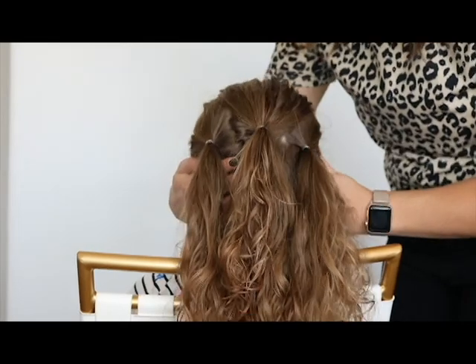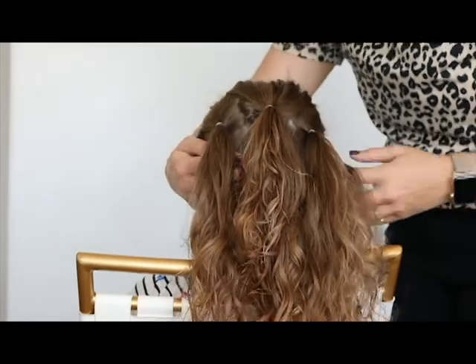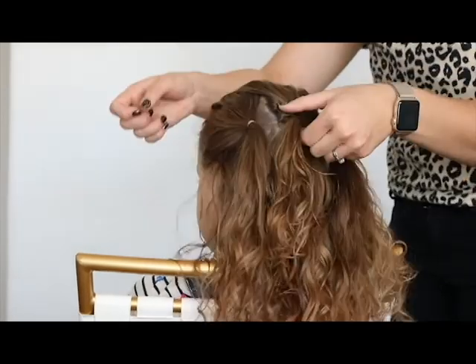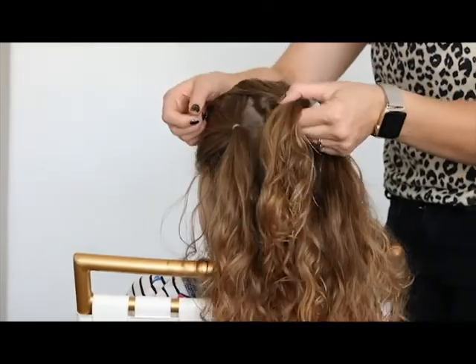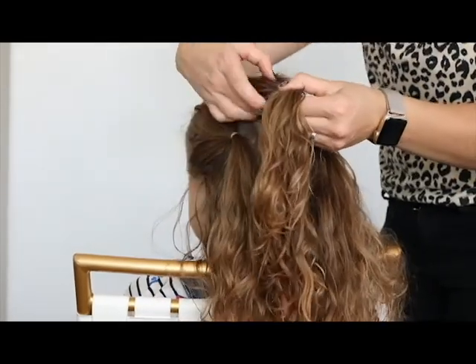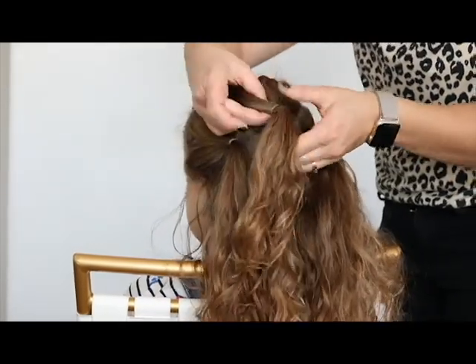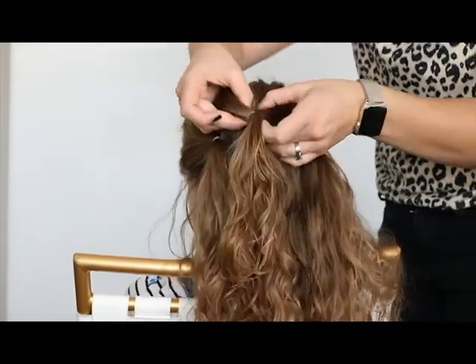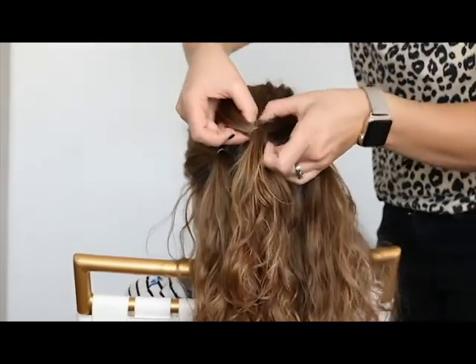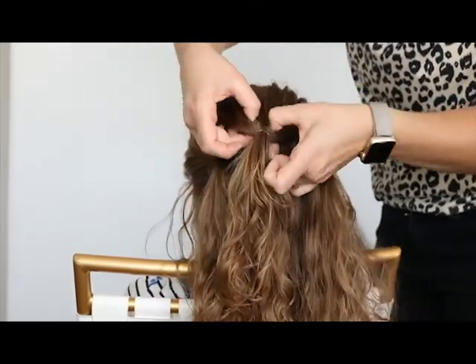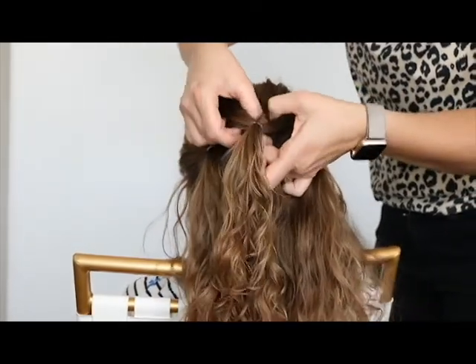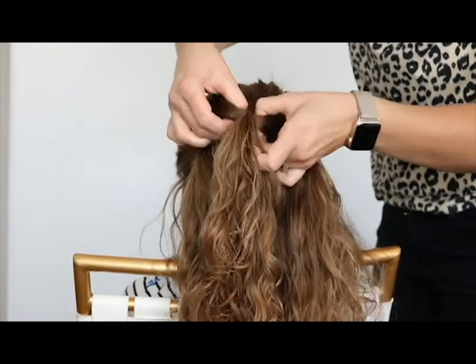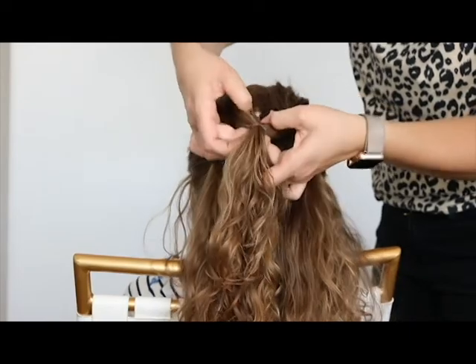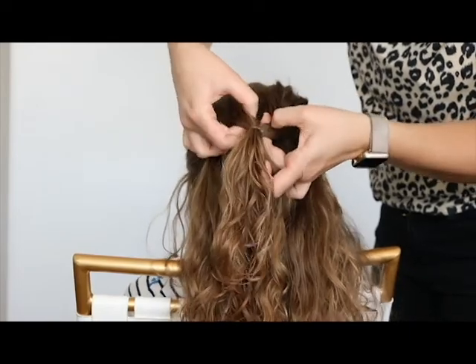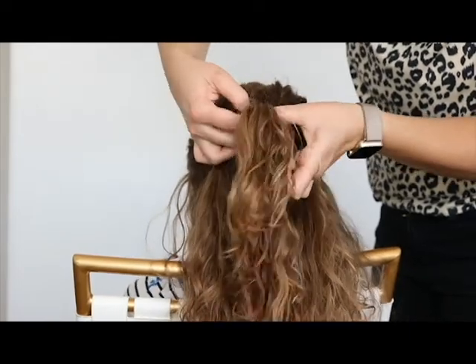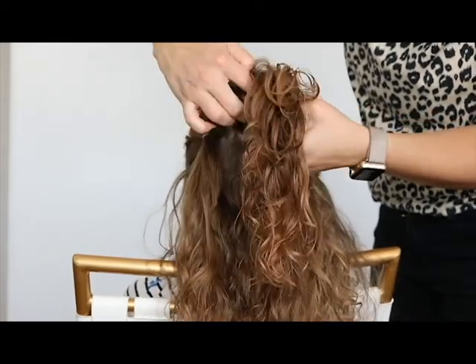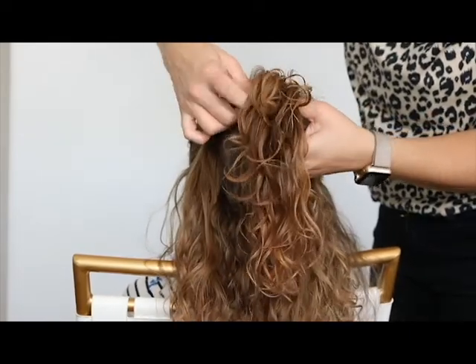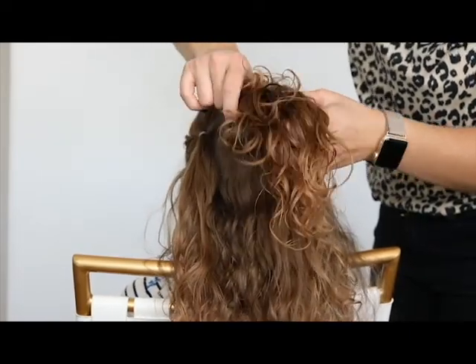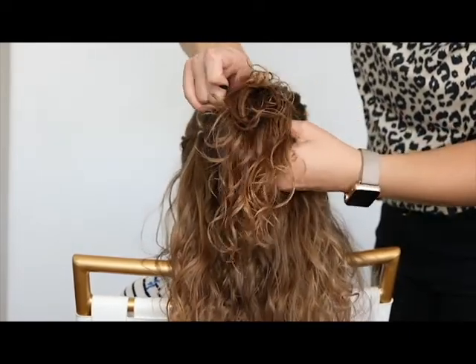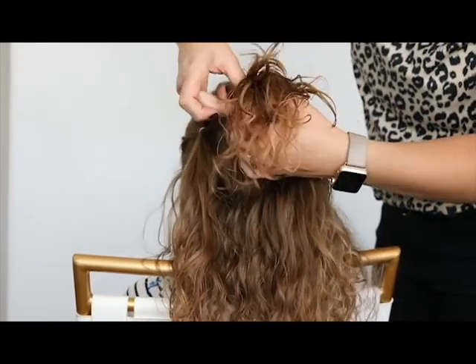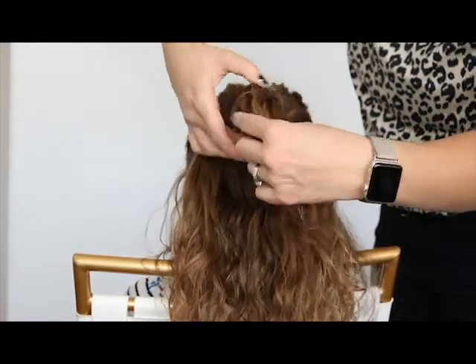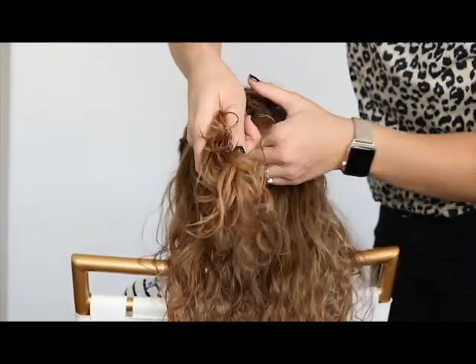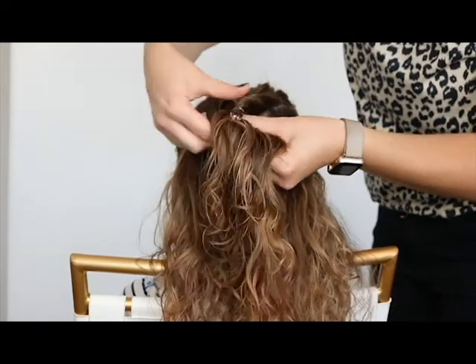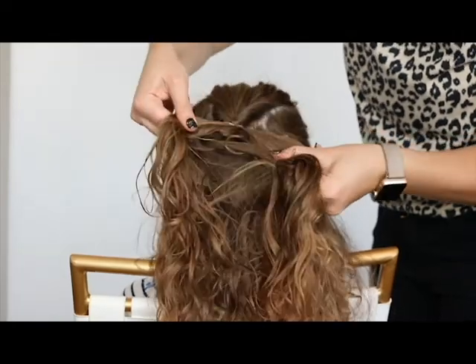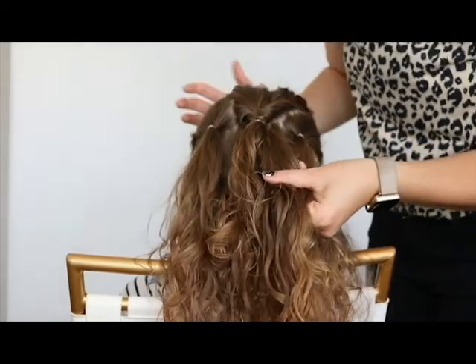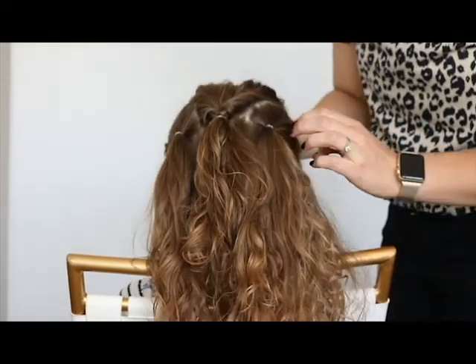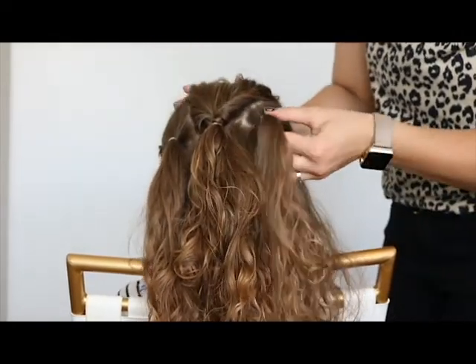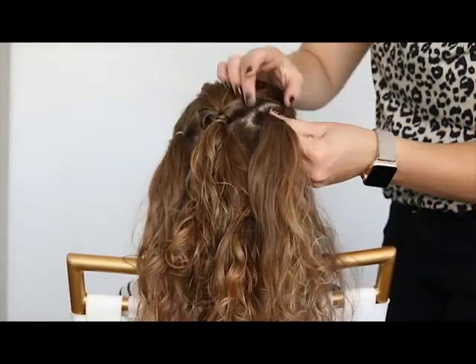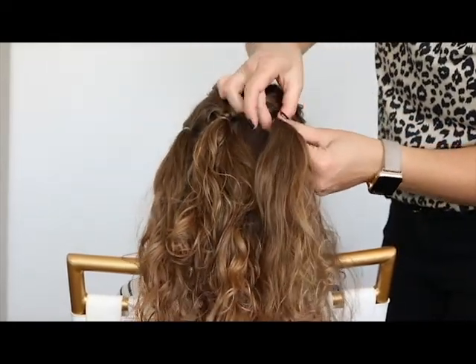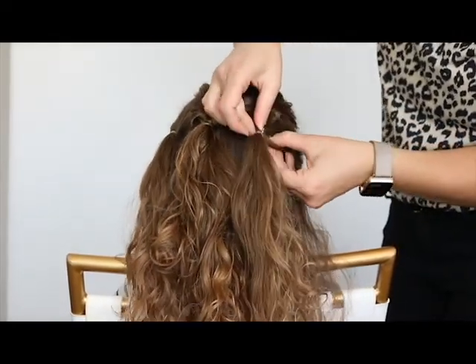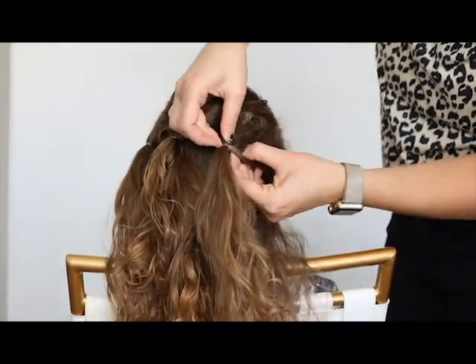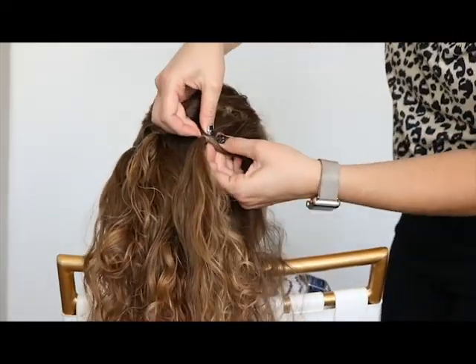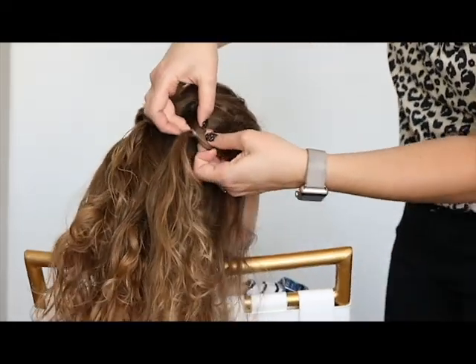So now you're going to start with the middle one. Put your thumb through it and then flip the hair through, just like that, and then you'll do it on both sides.